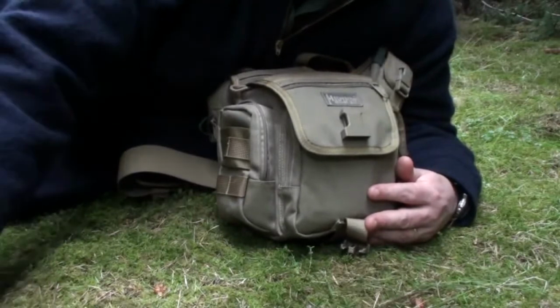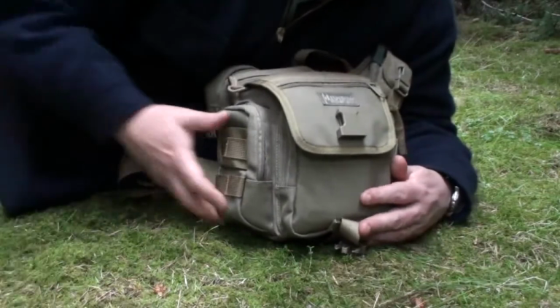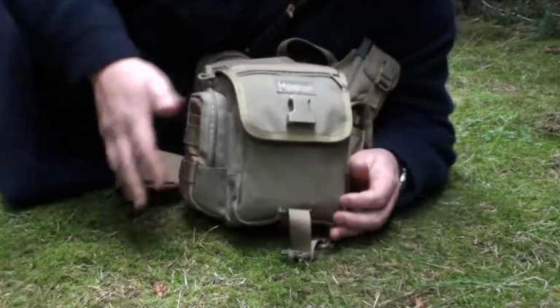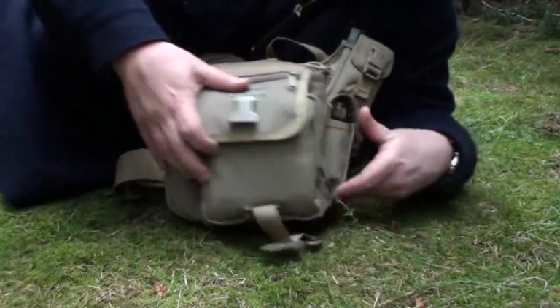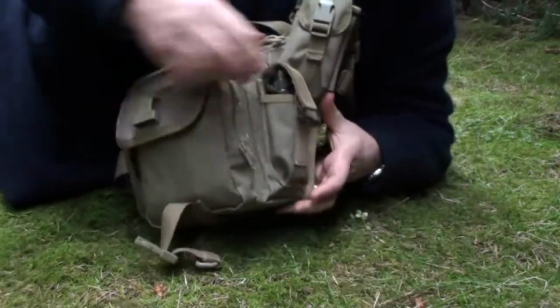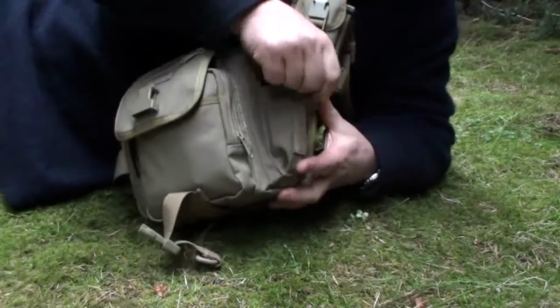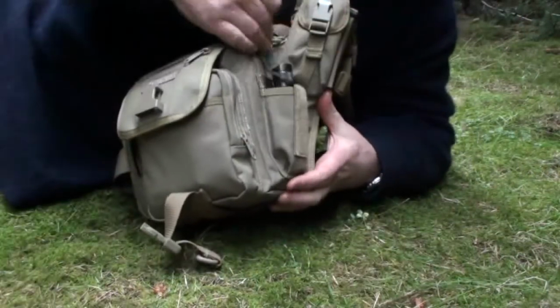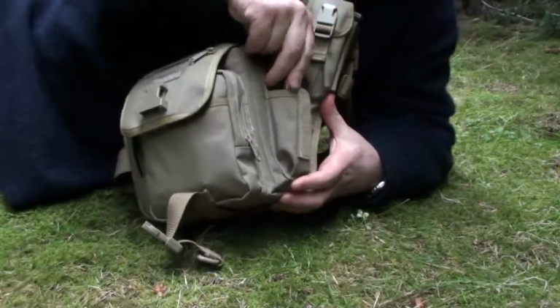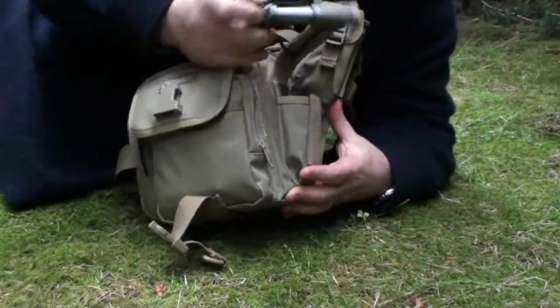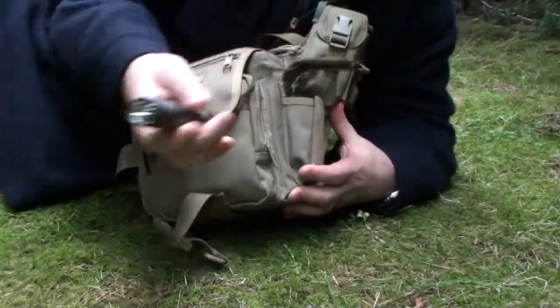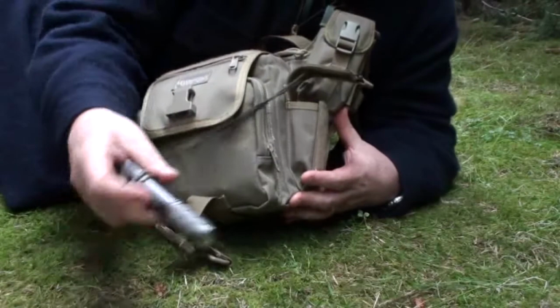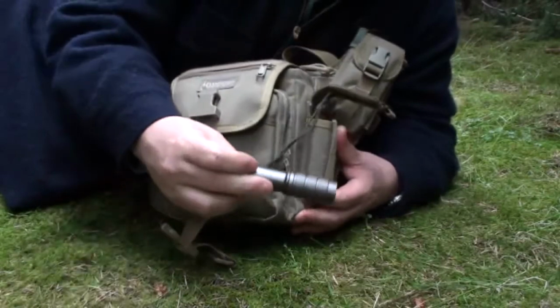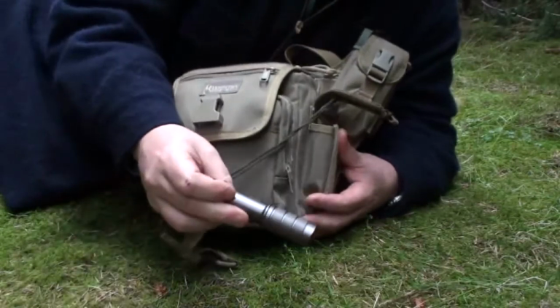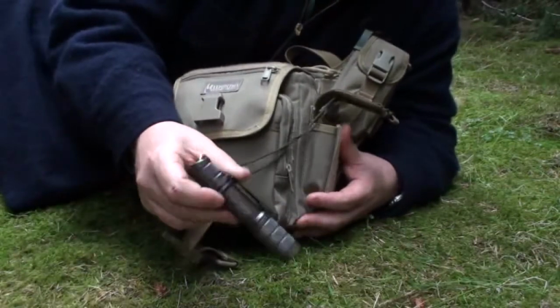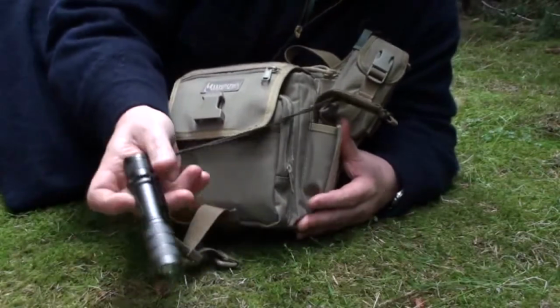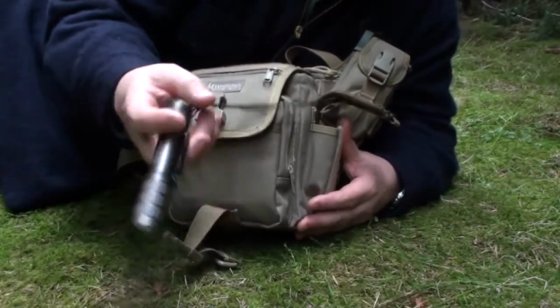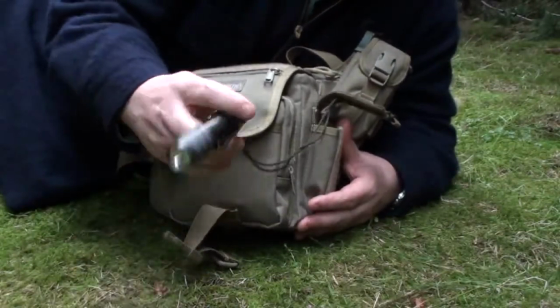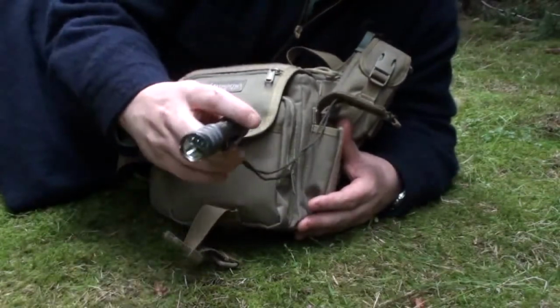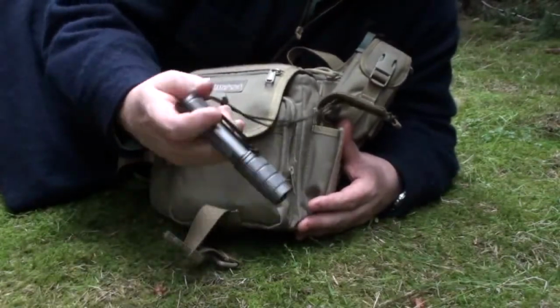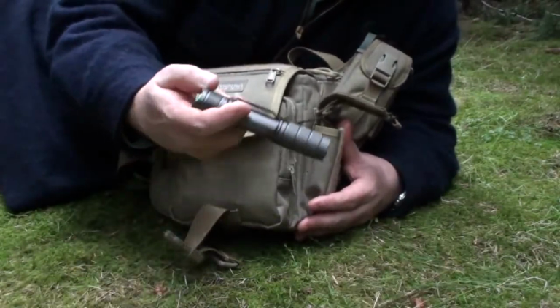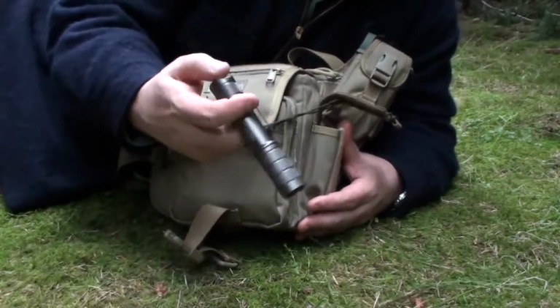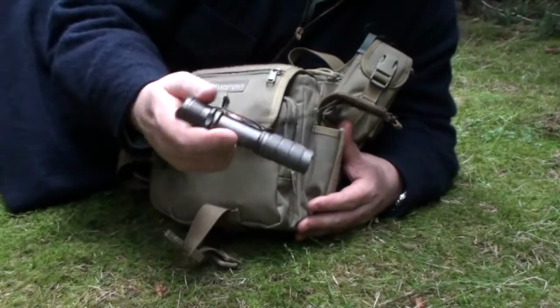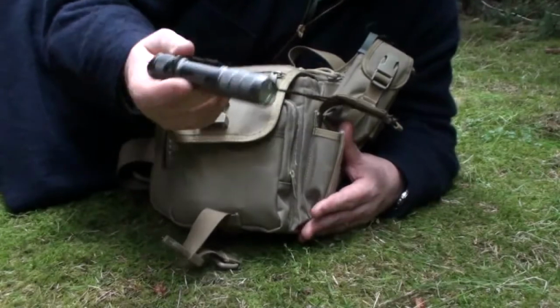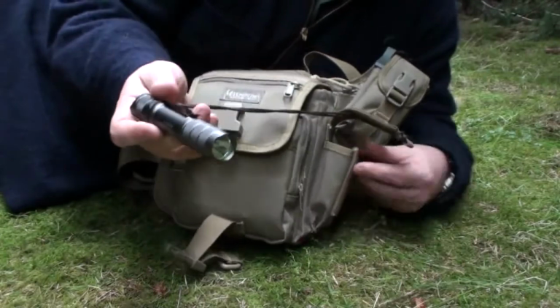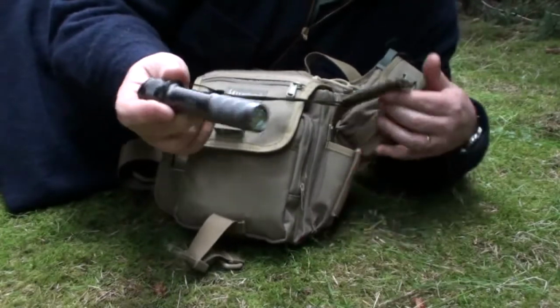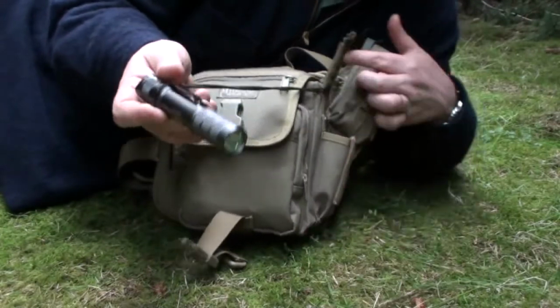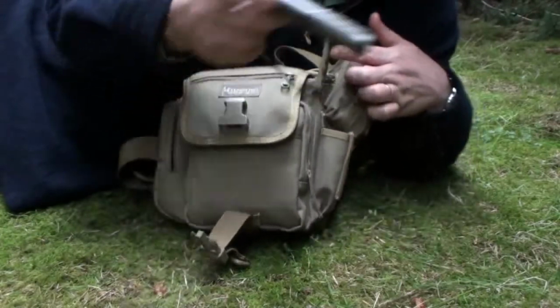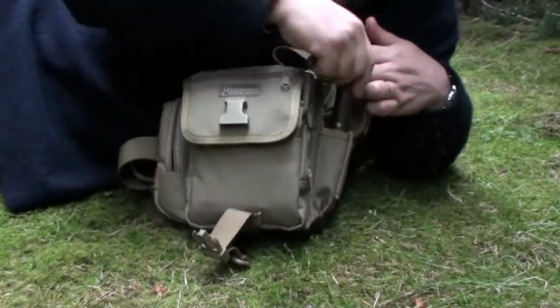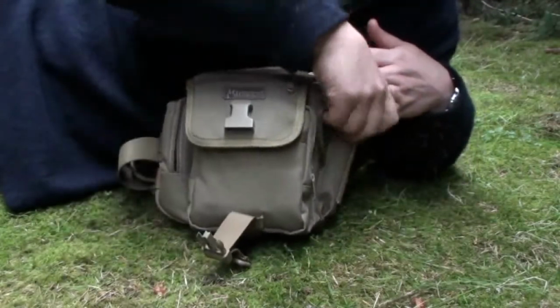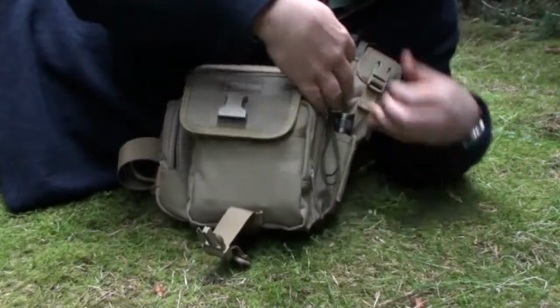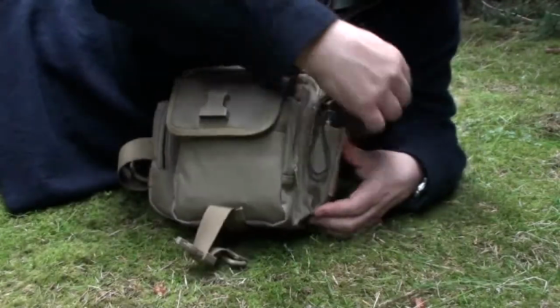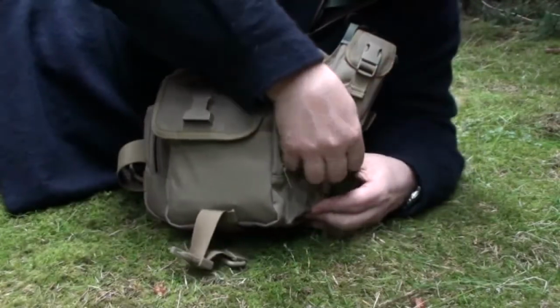Moving on, on the other side I have the Luma Power Truss 2 model, and I find this an excellent torch just for everyday carry.